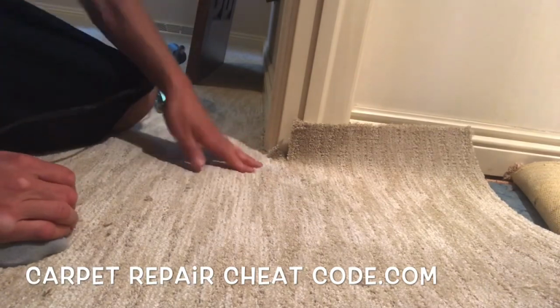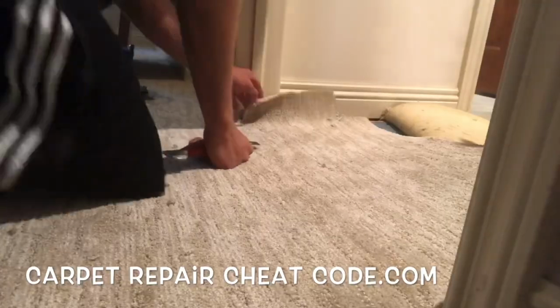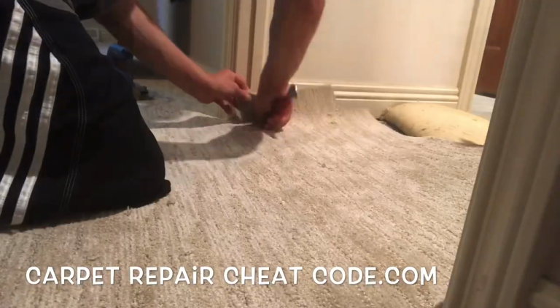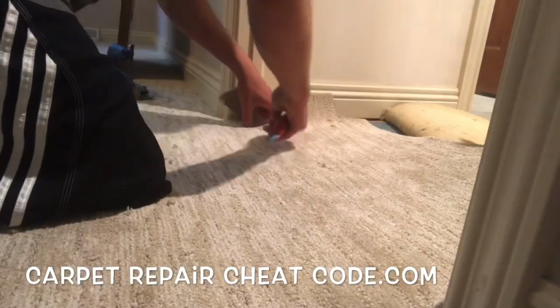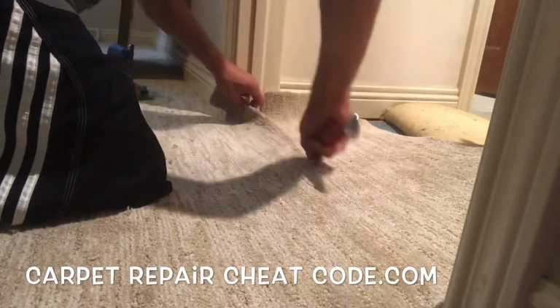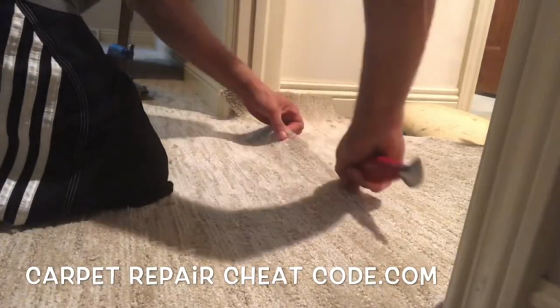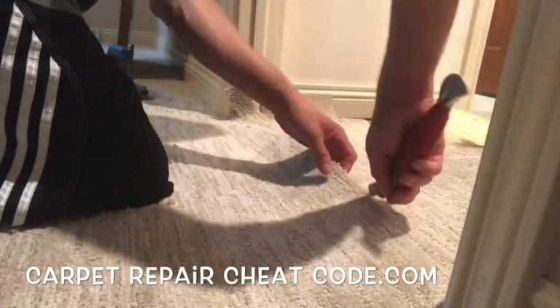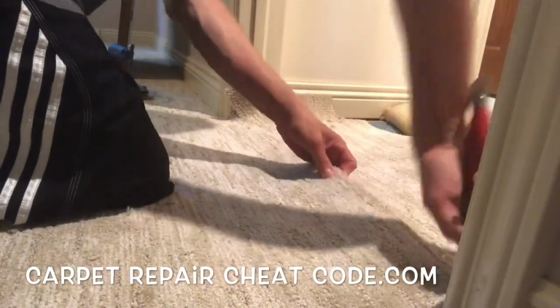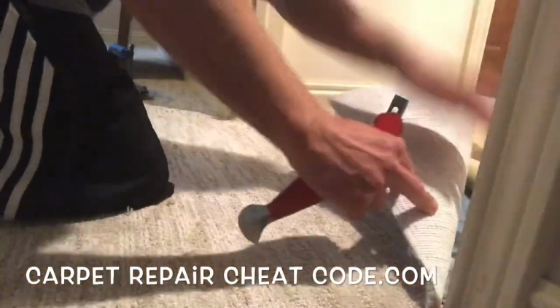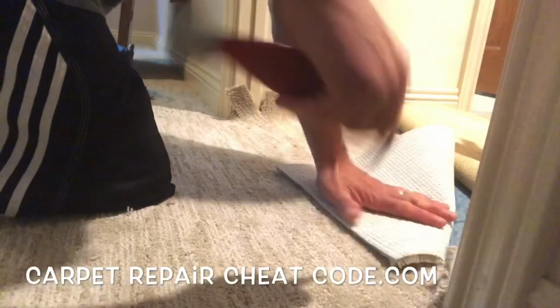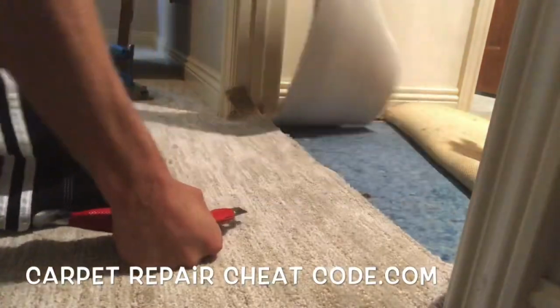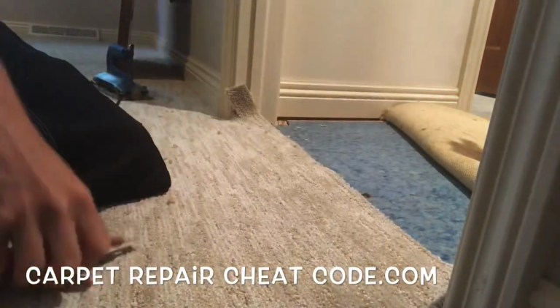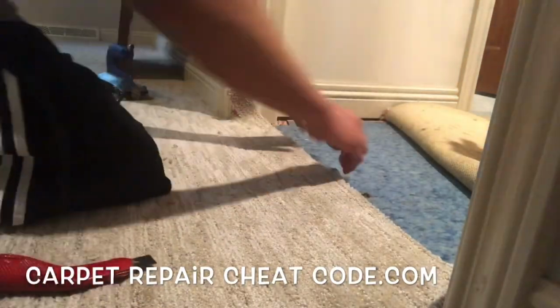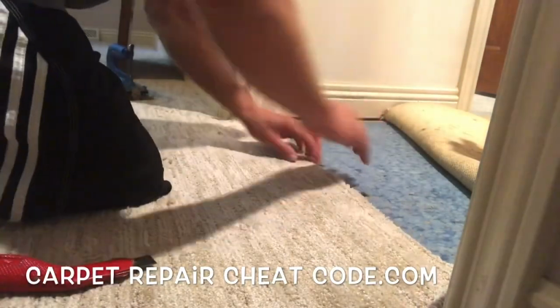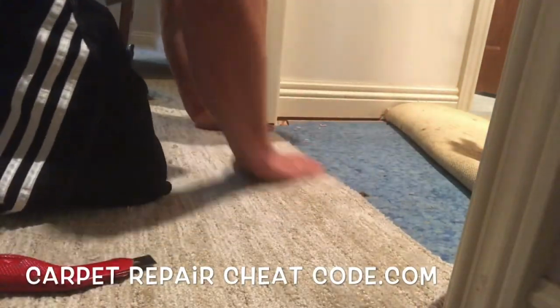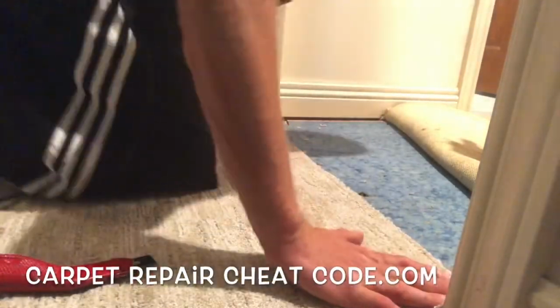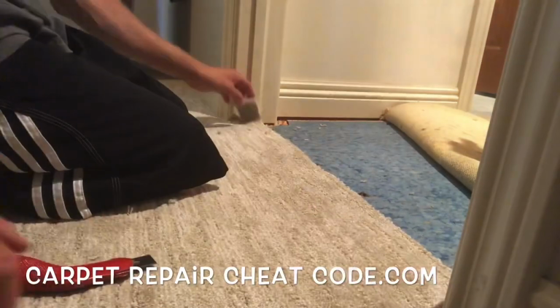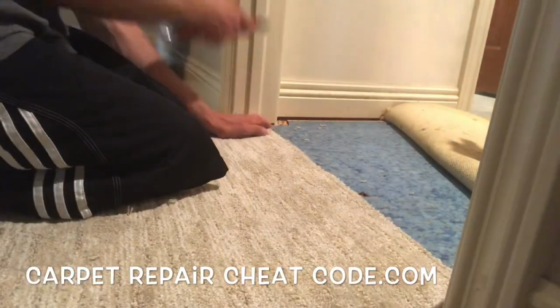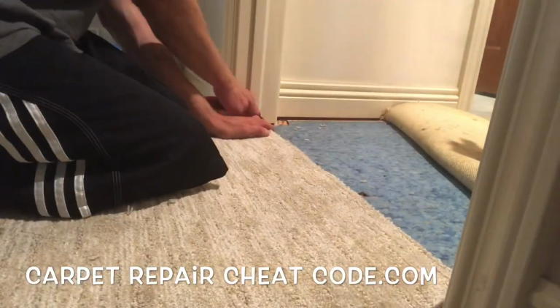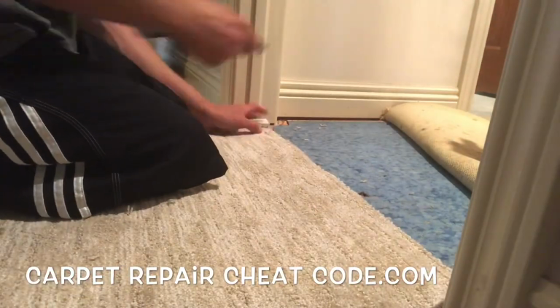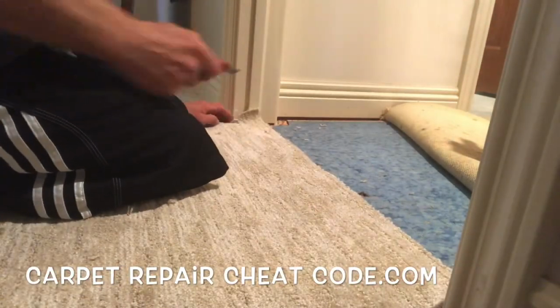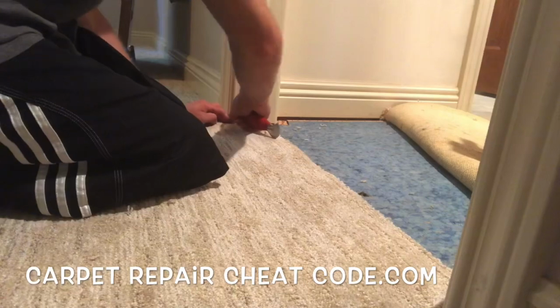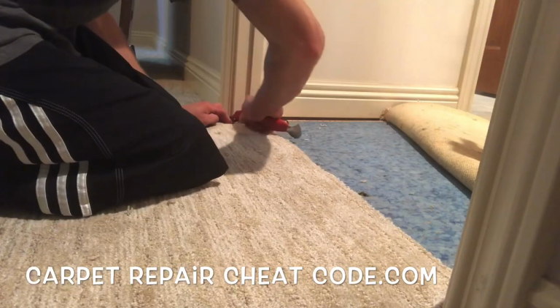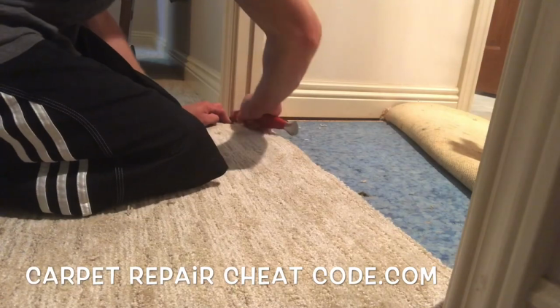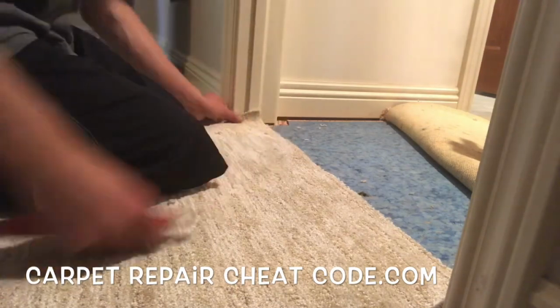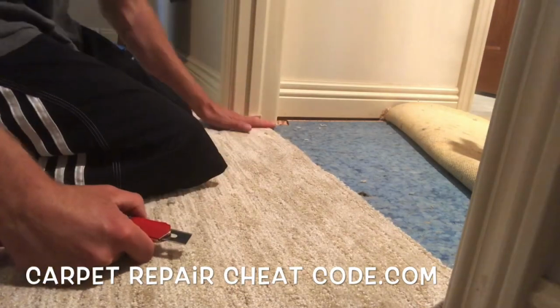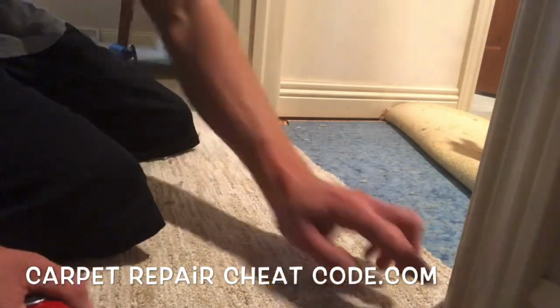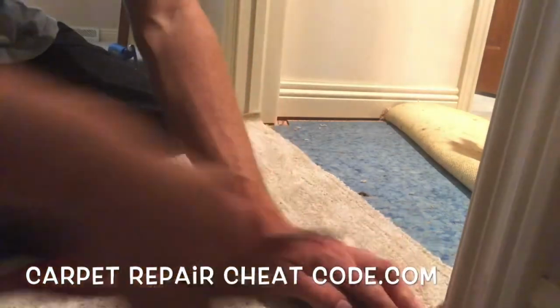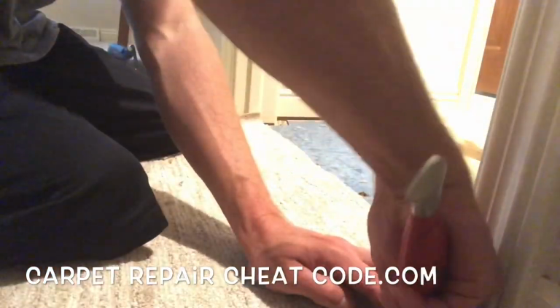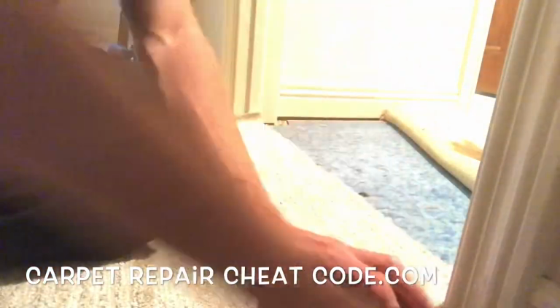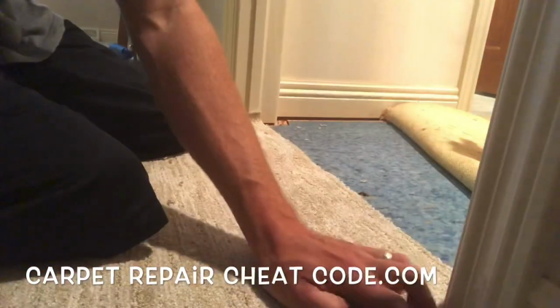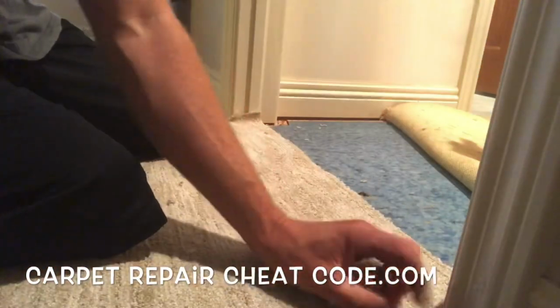Look at that — oh, that's a beautiful thing, but we are not done yet. Let's go ahead and get rid of this excess carpet over here. Lay that down. Make all the little release cuts around the door jamb, make everything looking pretty. That's pretty nice.